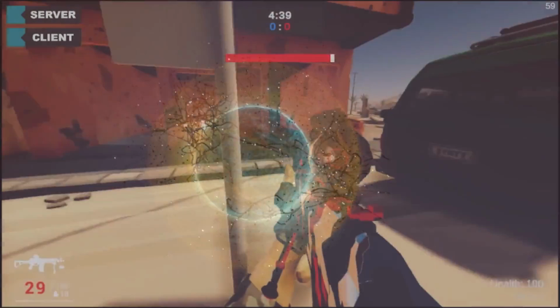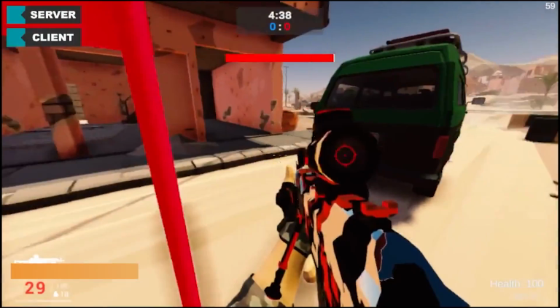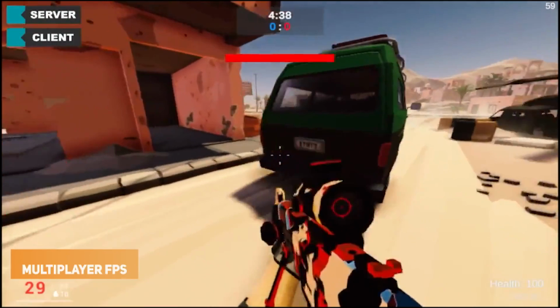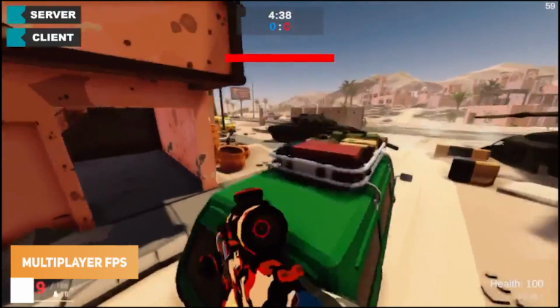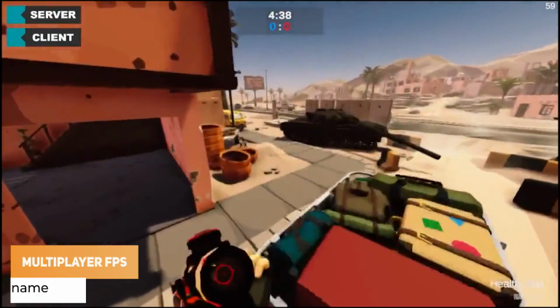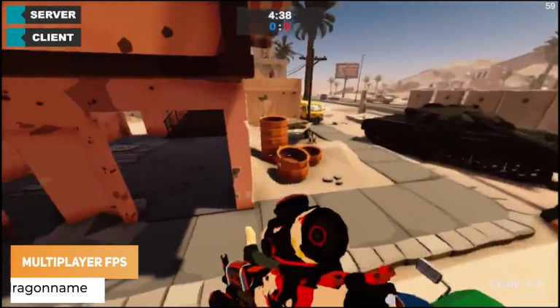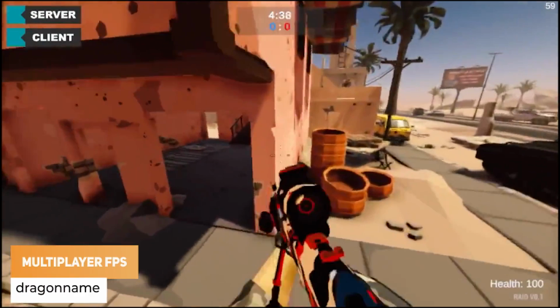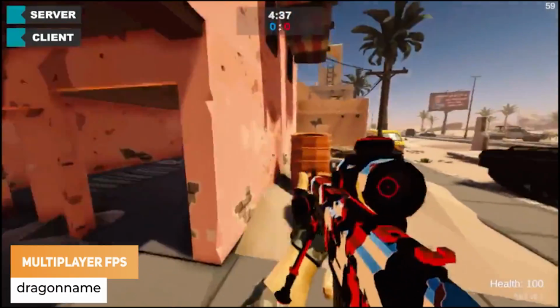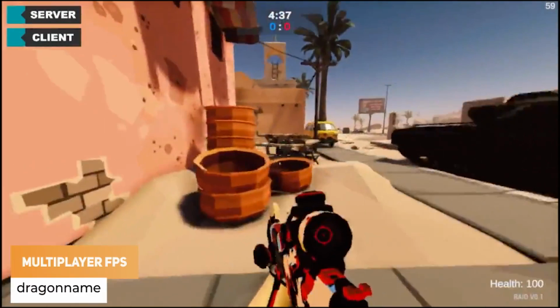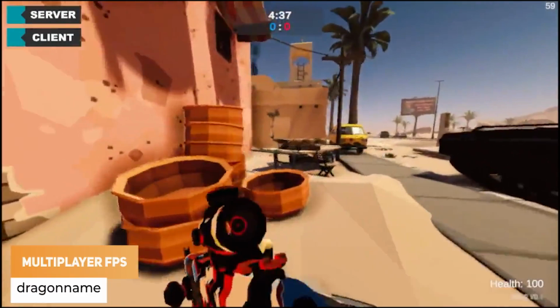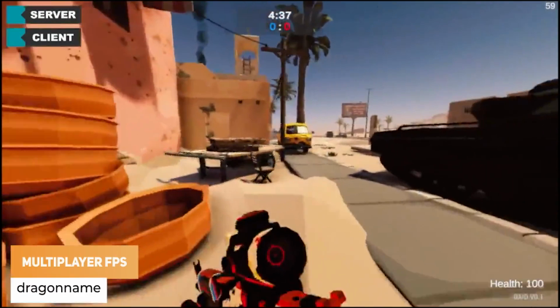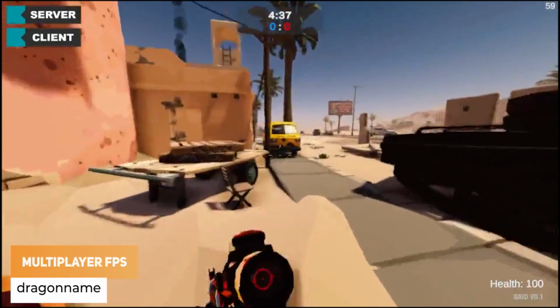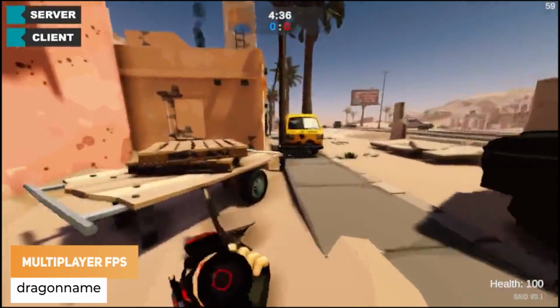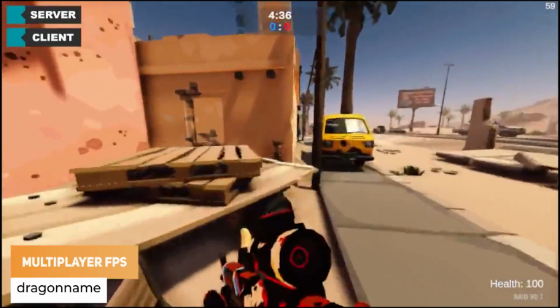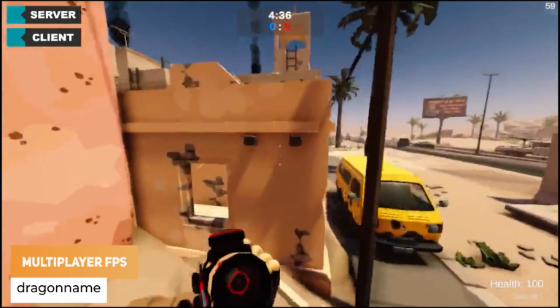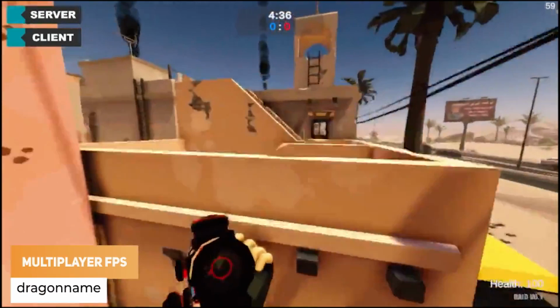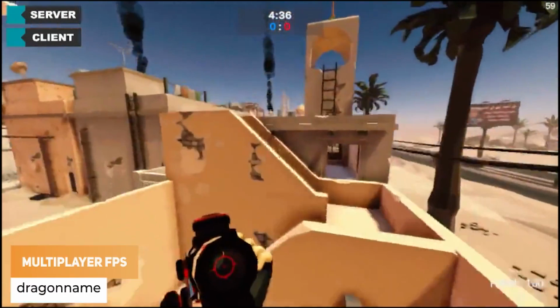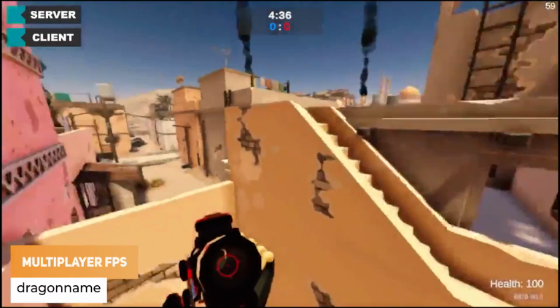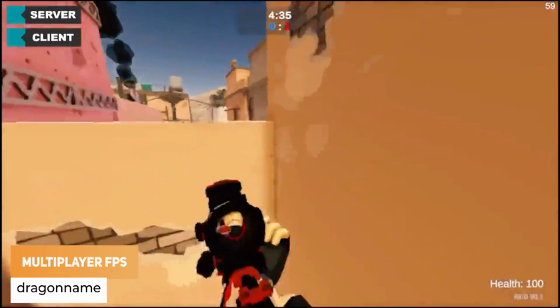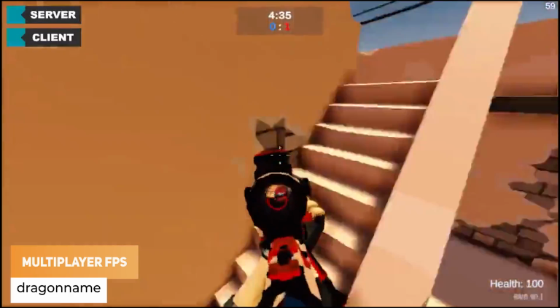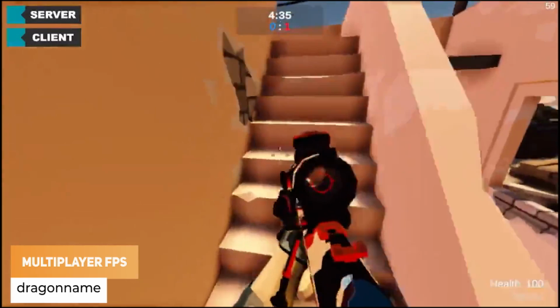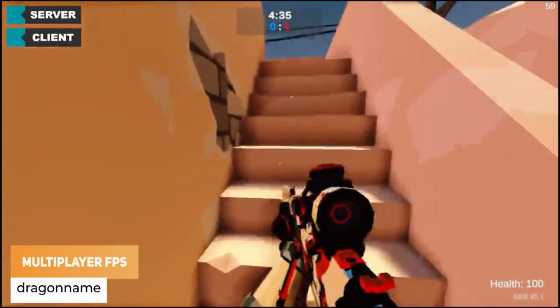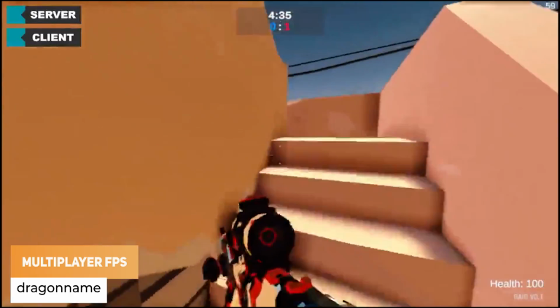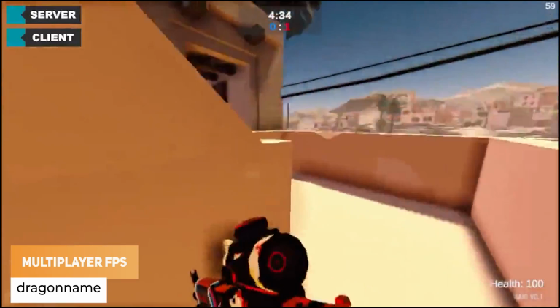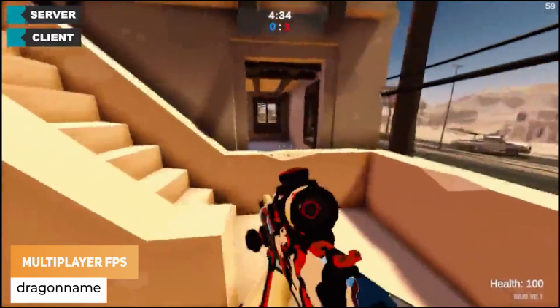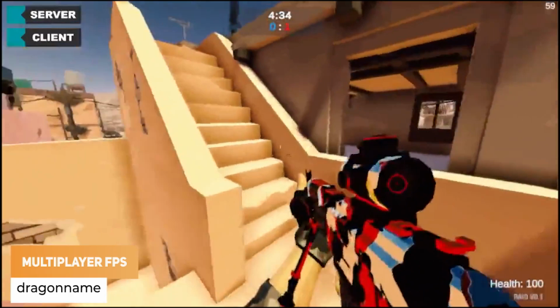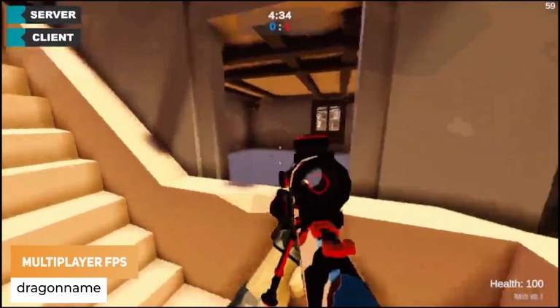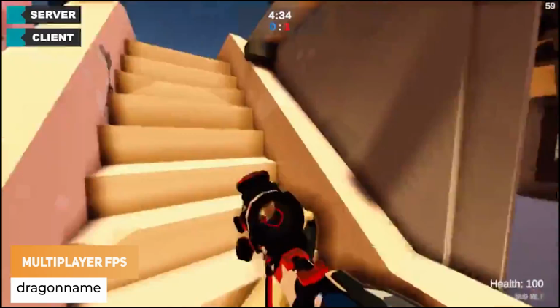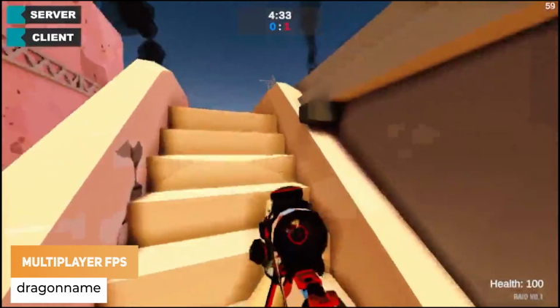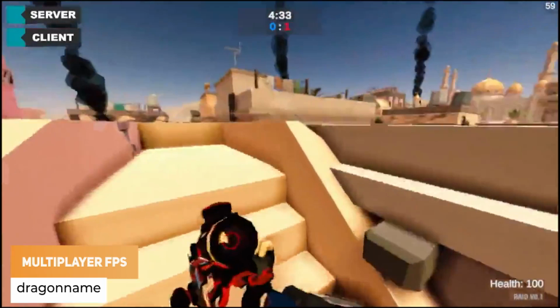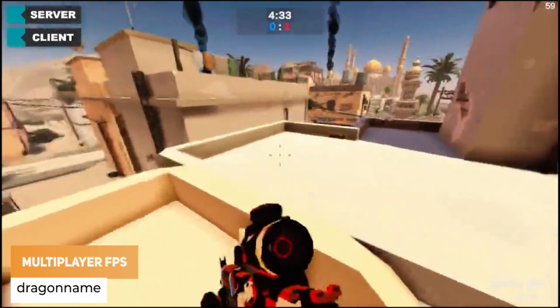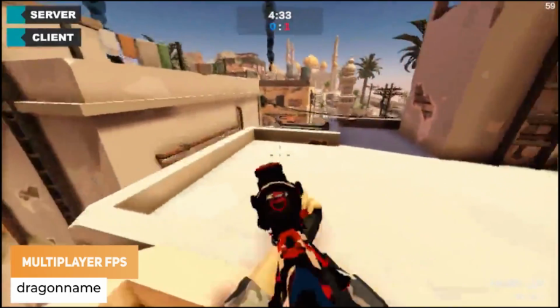Dragon Maimor has got a first showcase of the multiplayer FPS he's been working on for around 3 years, and the map looks kinda familiar.